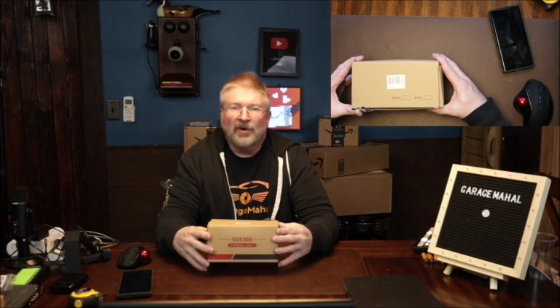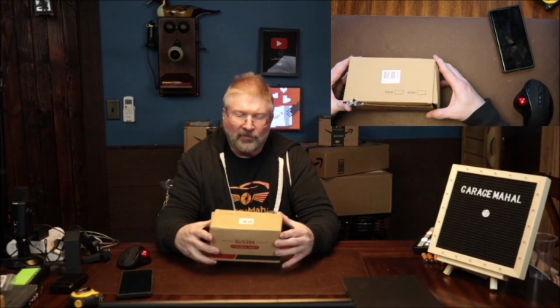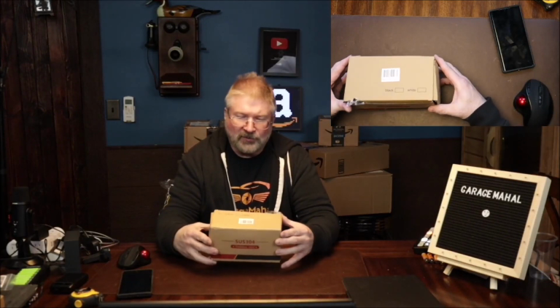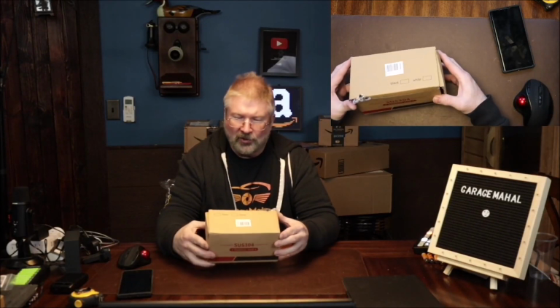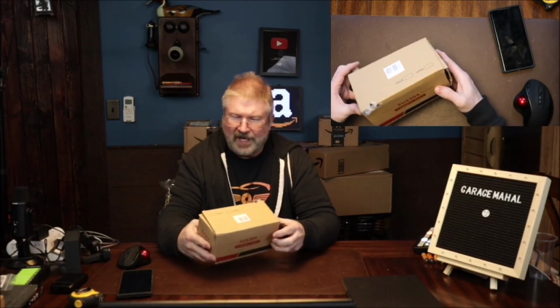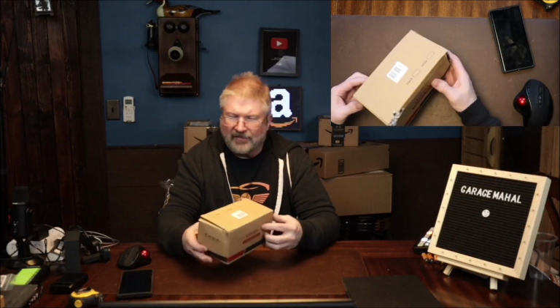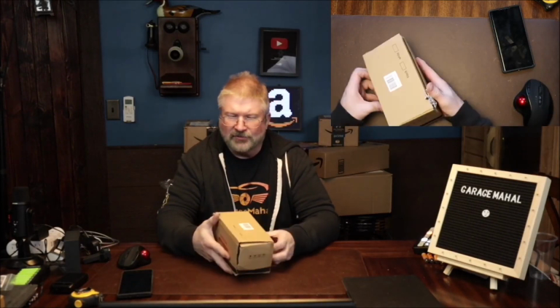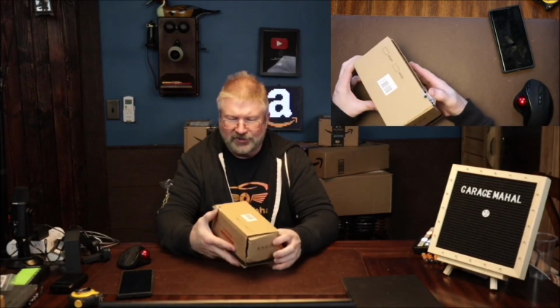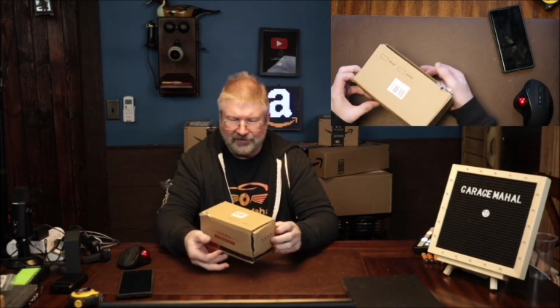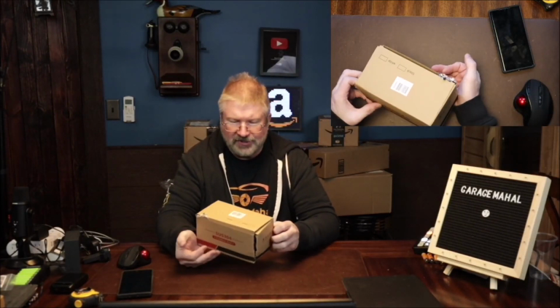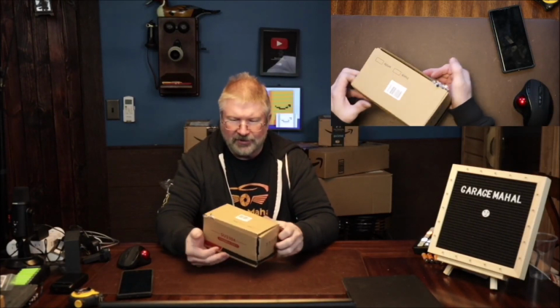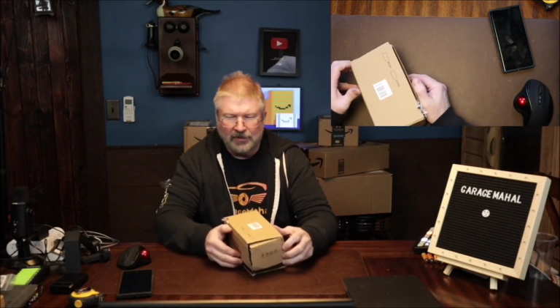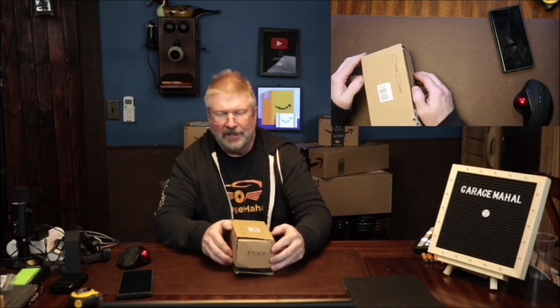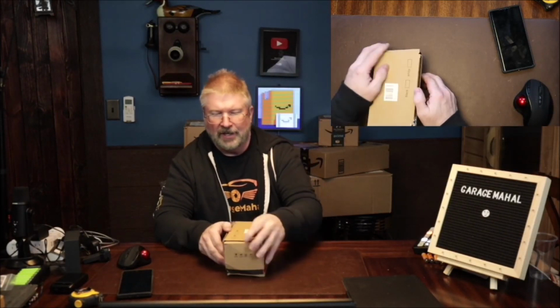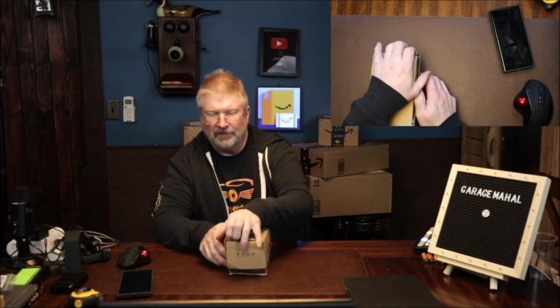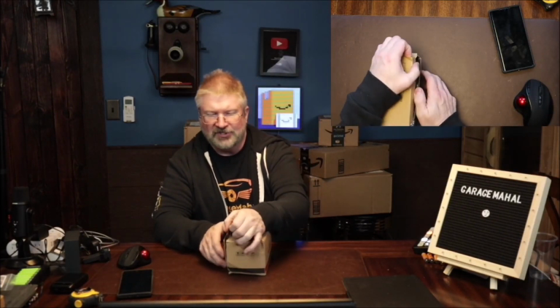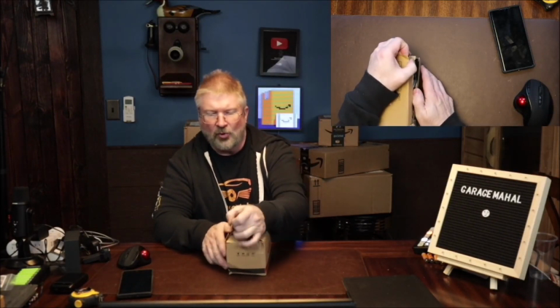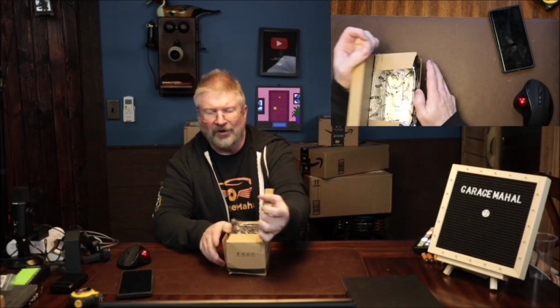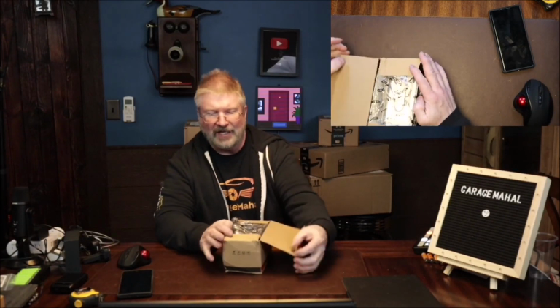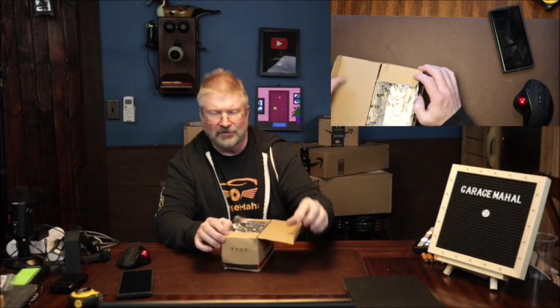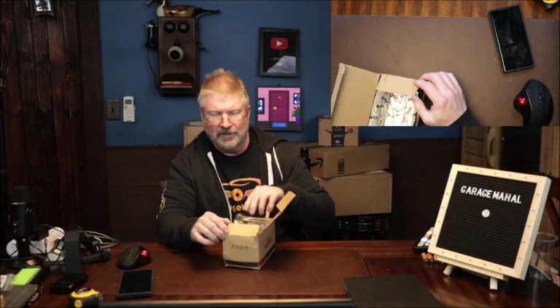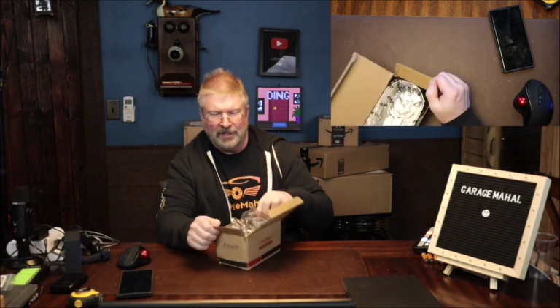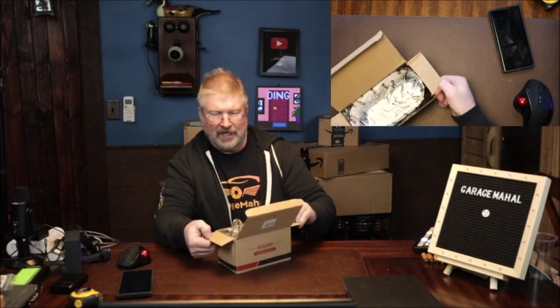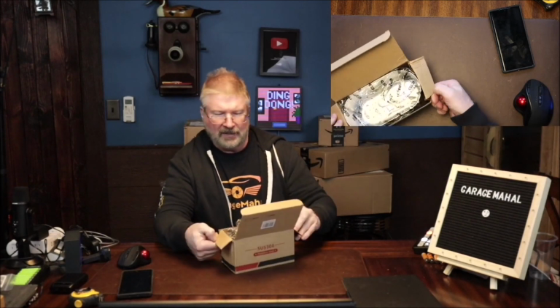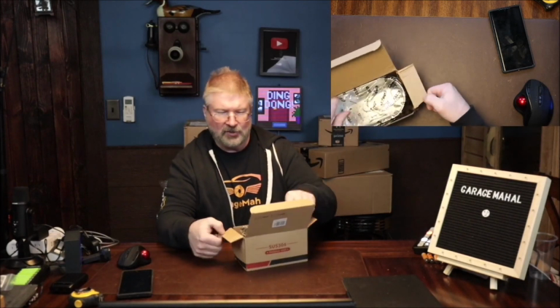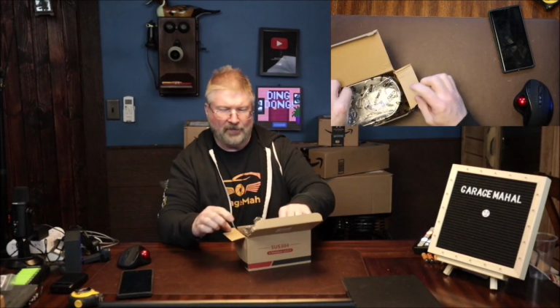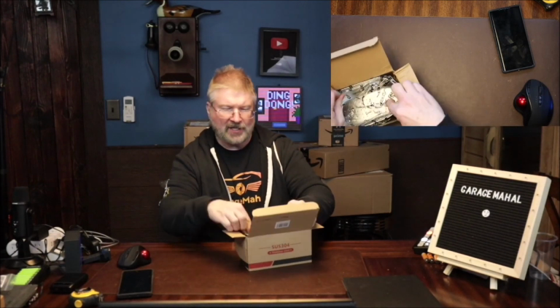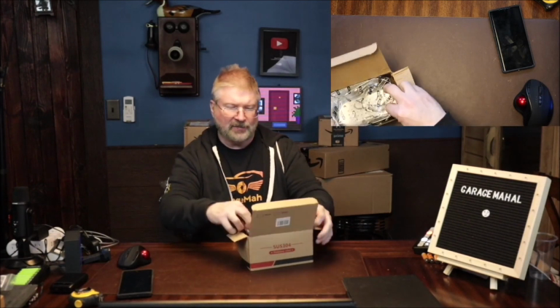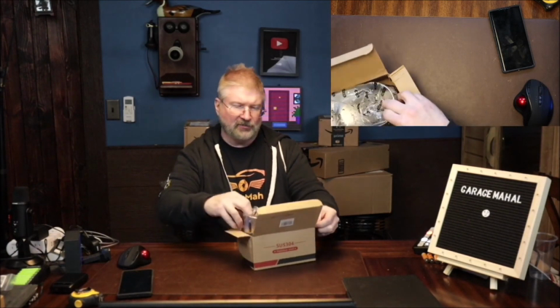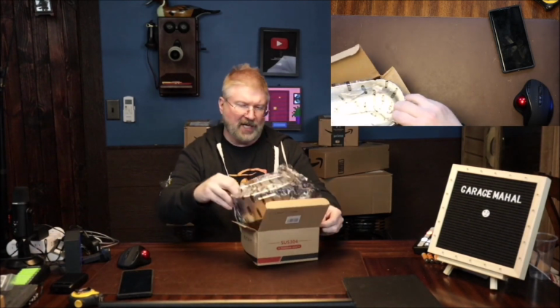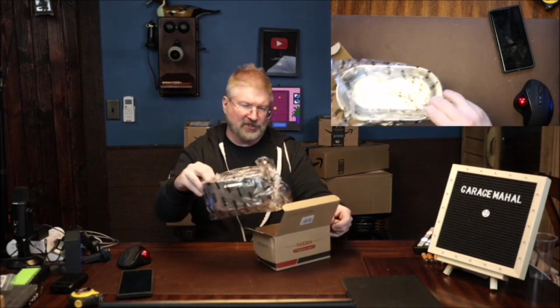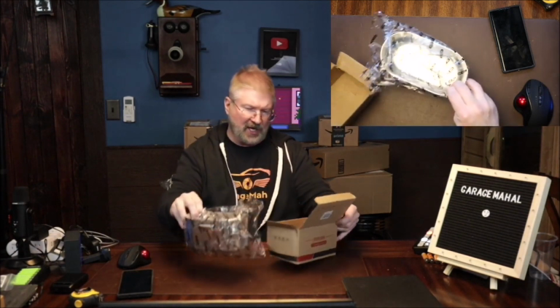Hey, Brian from Gargum Hall. Today I have this little stainless steel sink organizer and let's open the box up and see what we get inside.